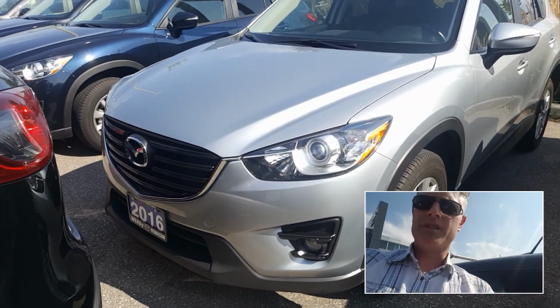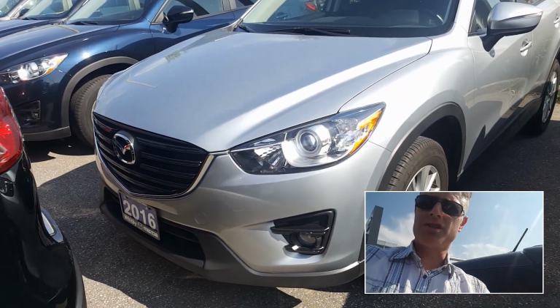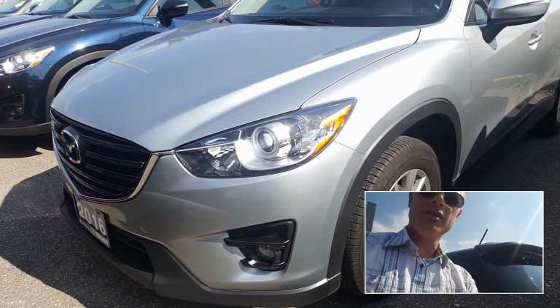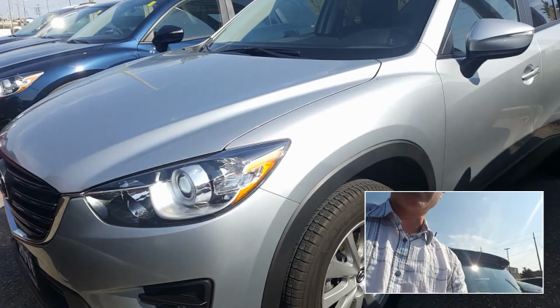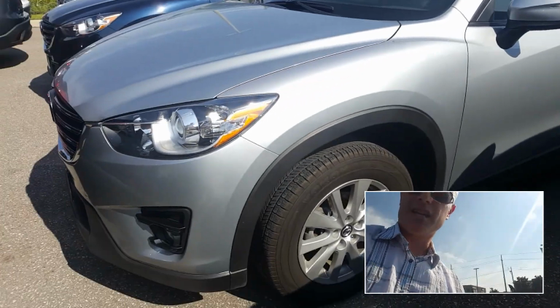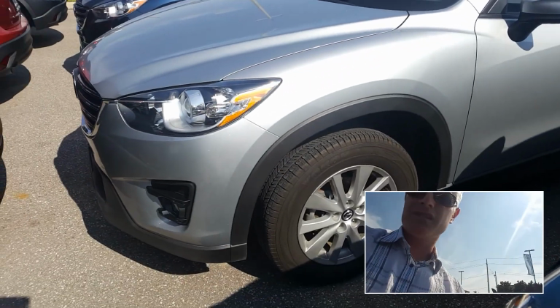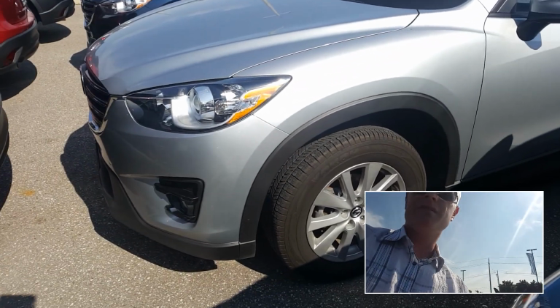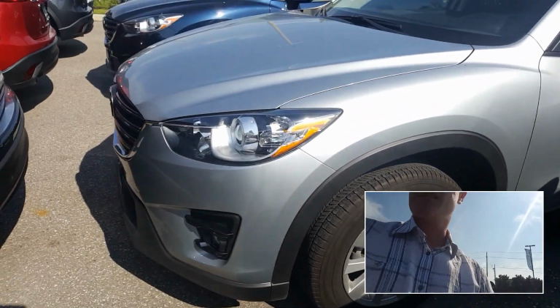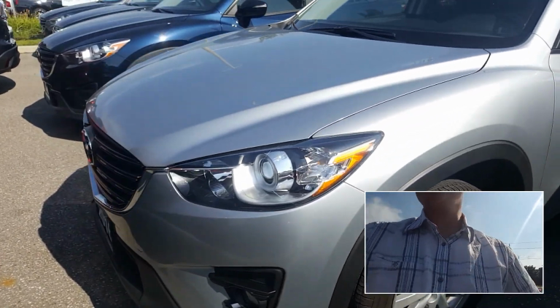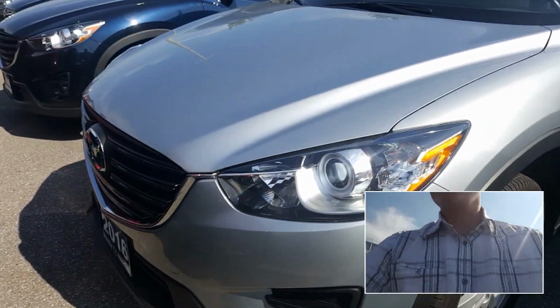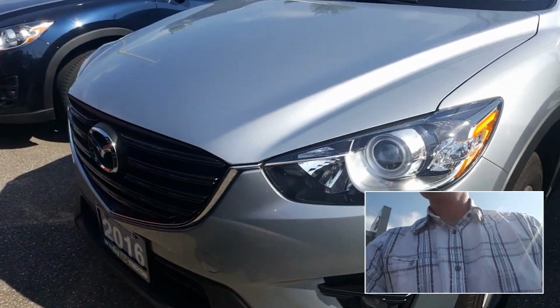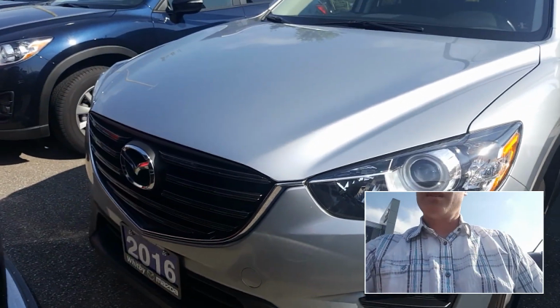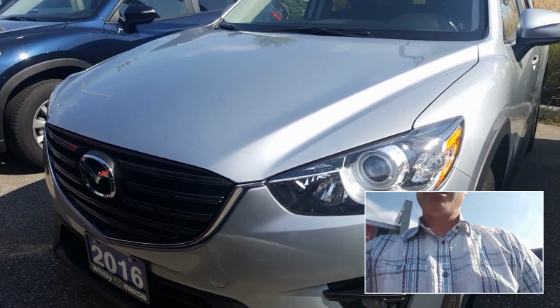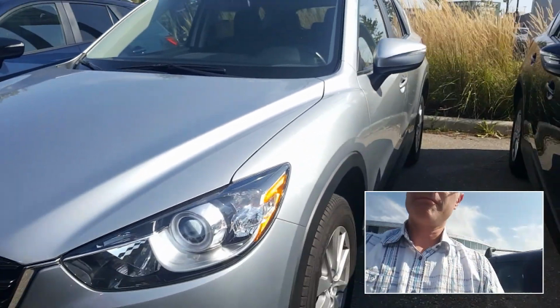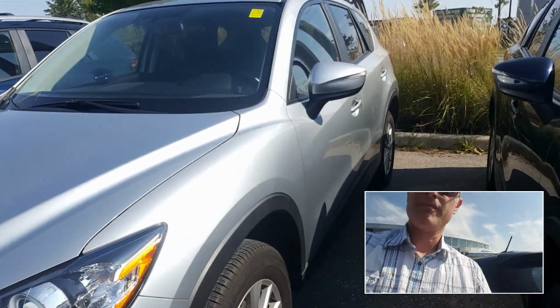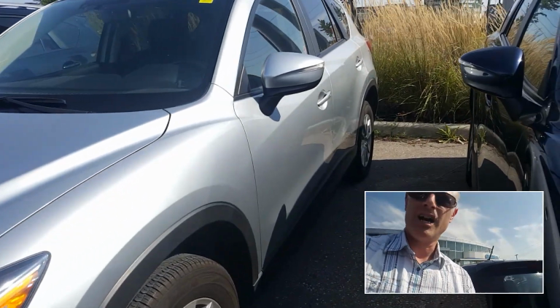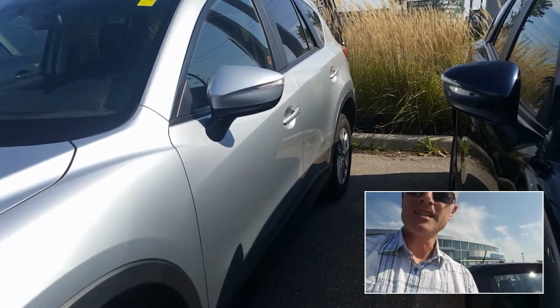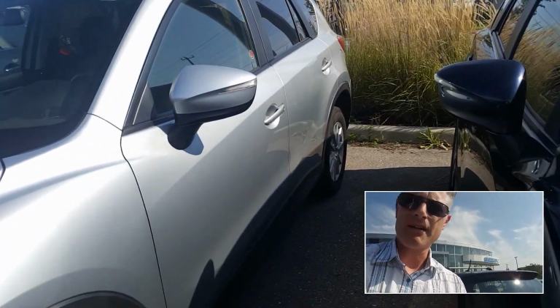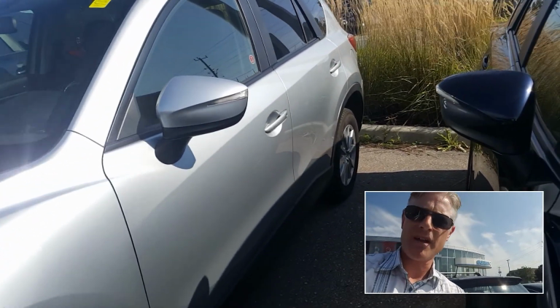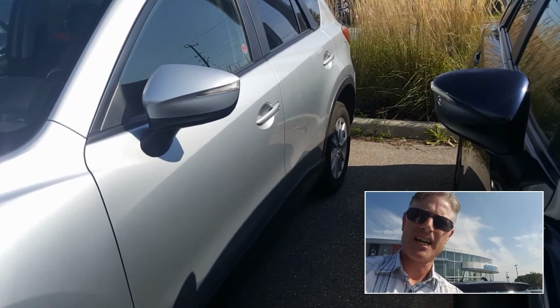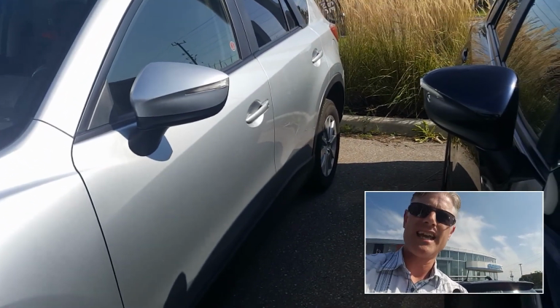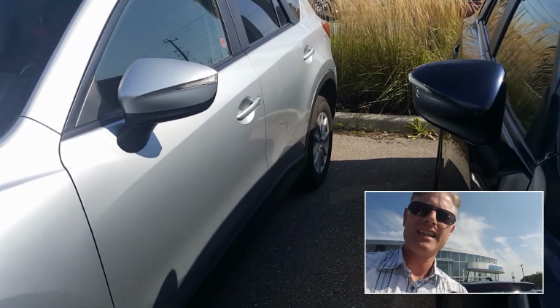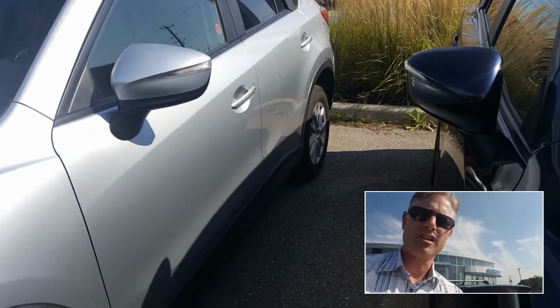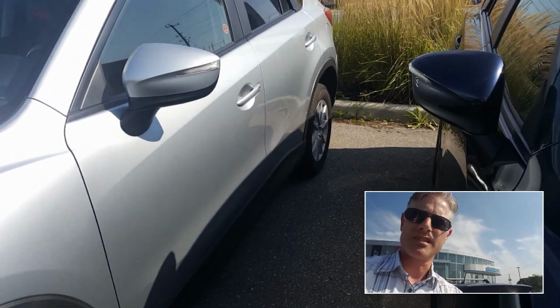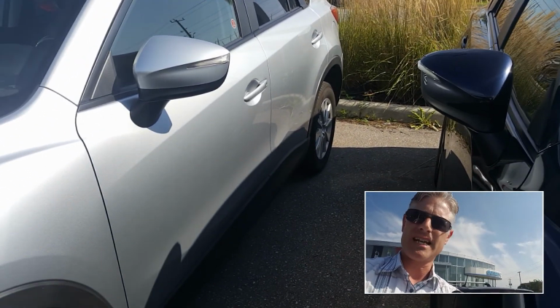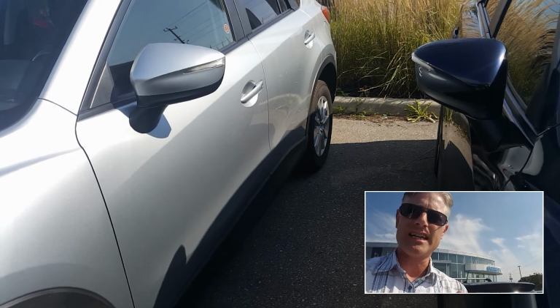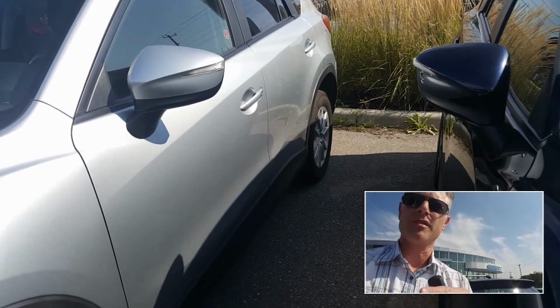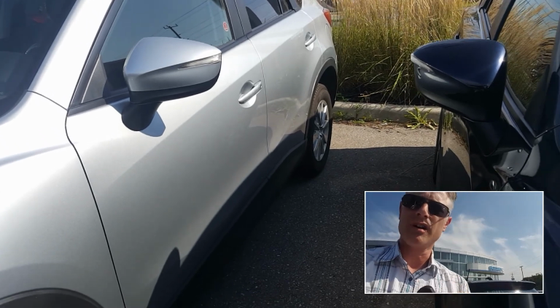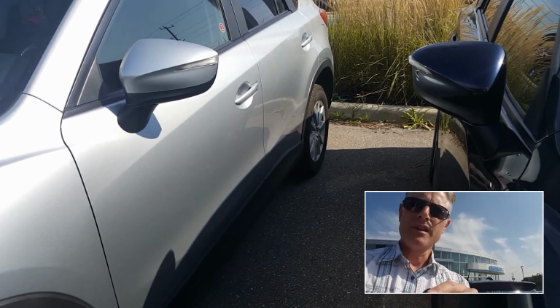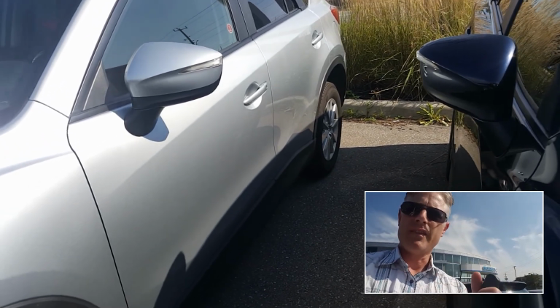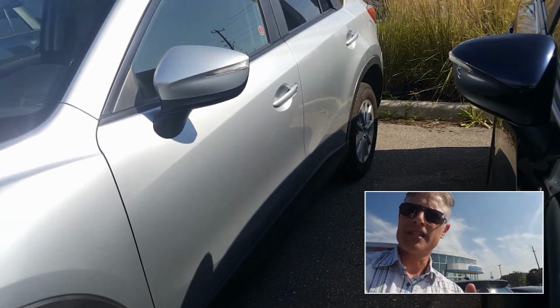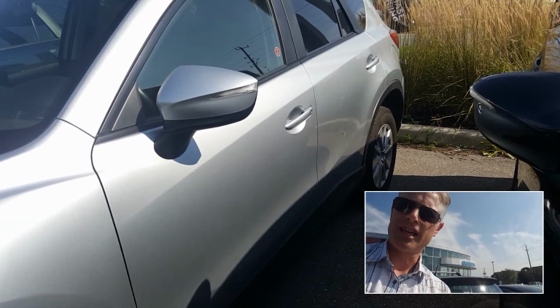Just to show you kind of what it looks like in person — sometimes it's nice to see it. It's in great shape. It does actually have — I think you mentioned it's got 8,000 kilometers less — it's actually got 8,000 kilometers more than the one you guys were looking at.